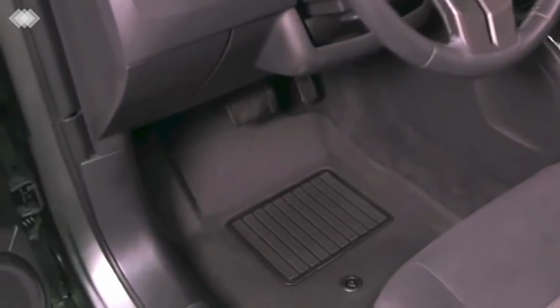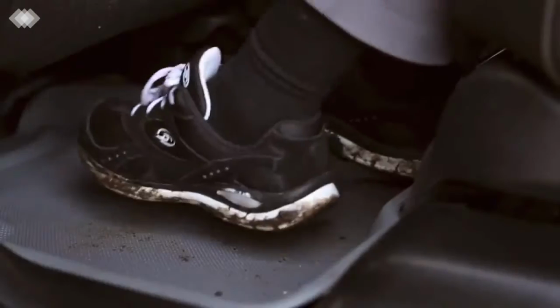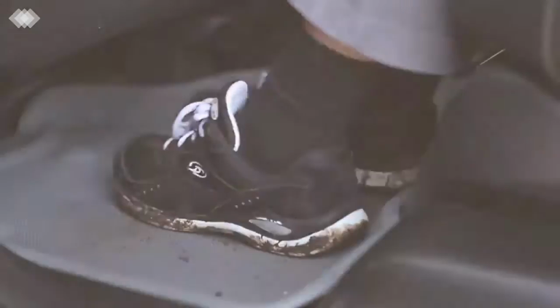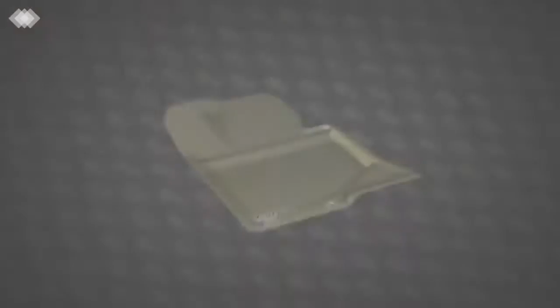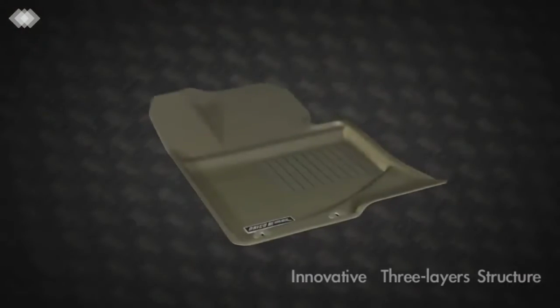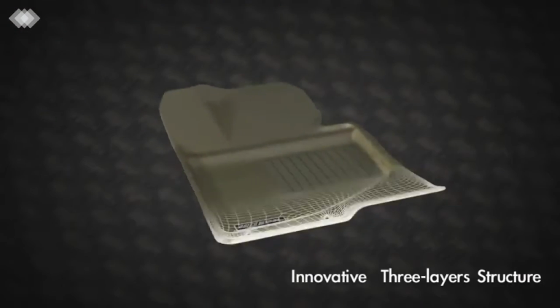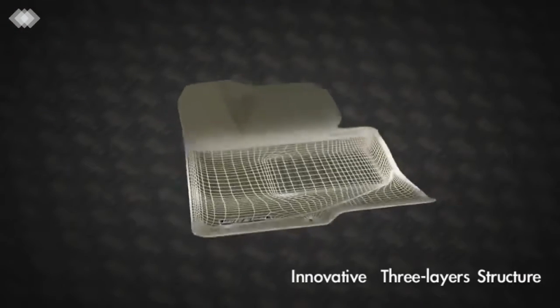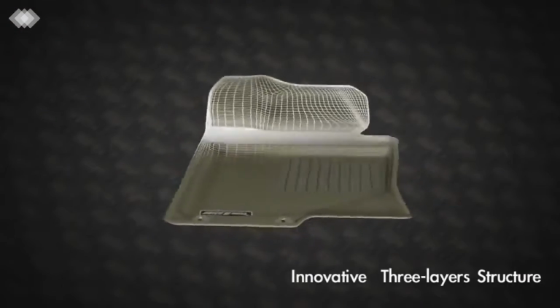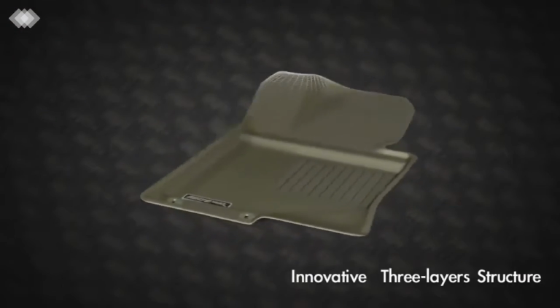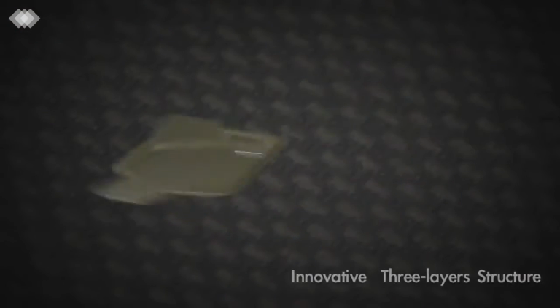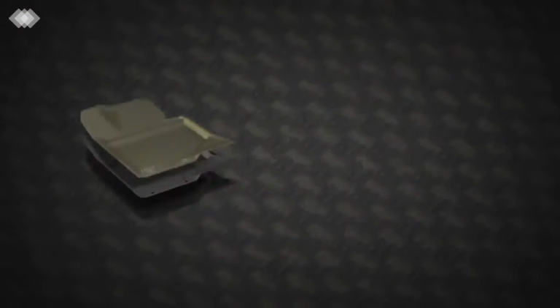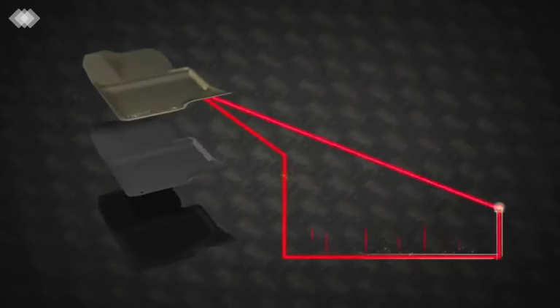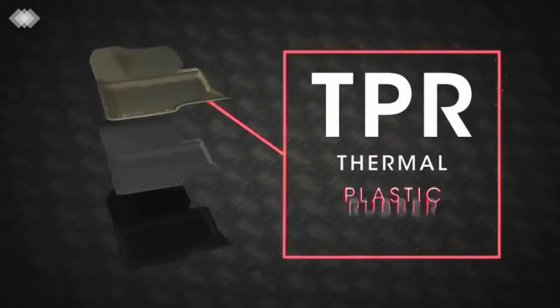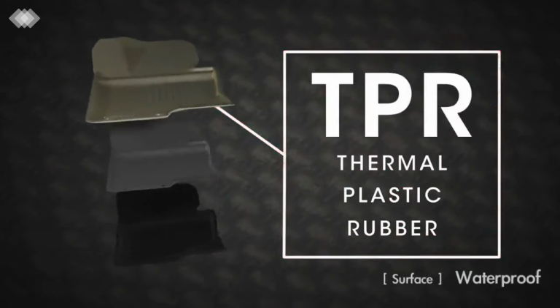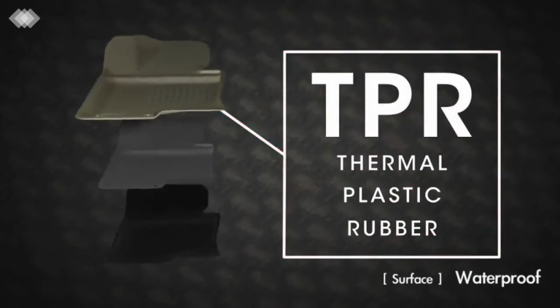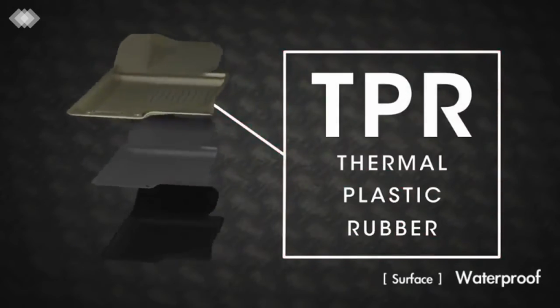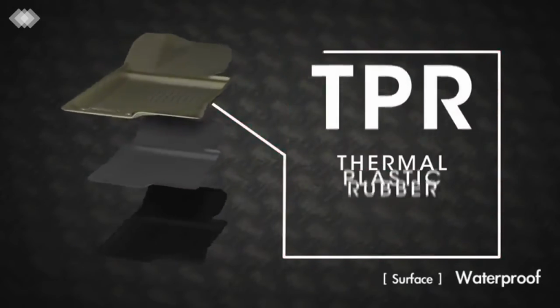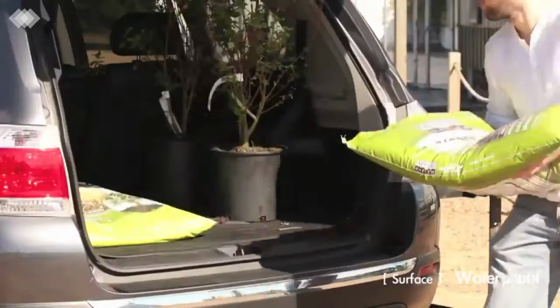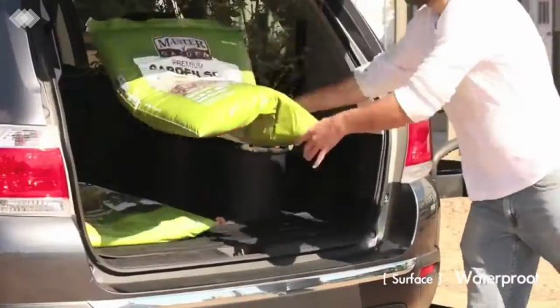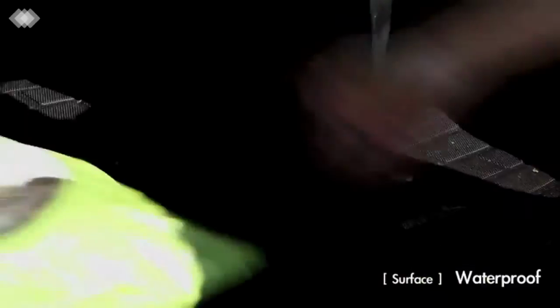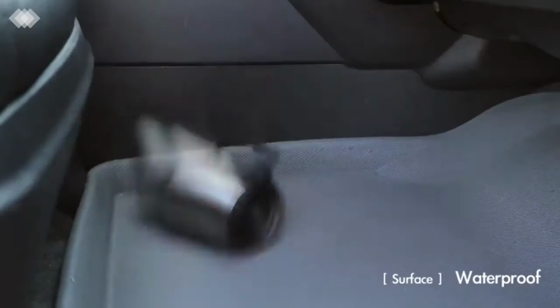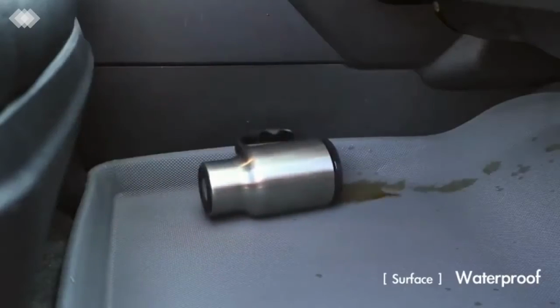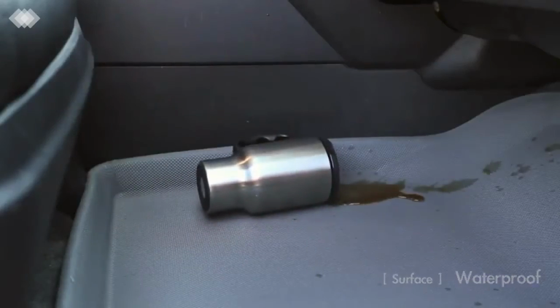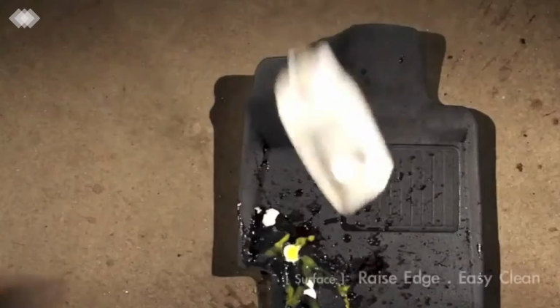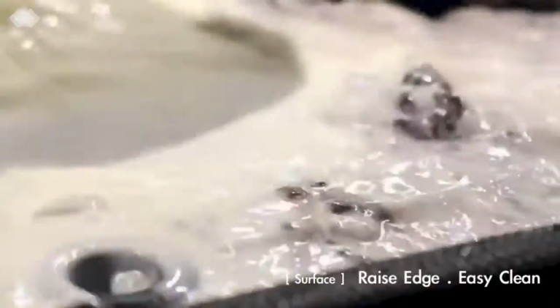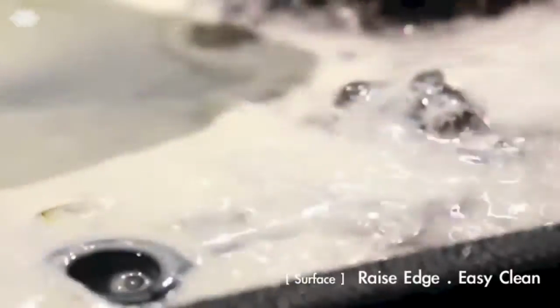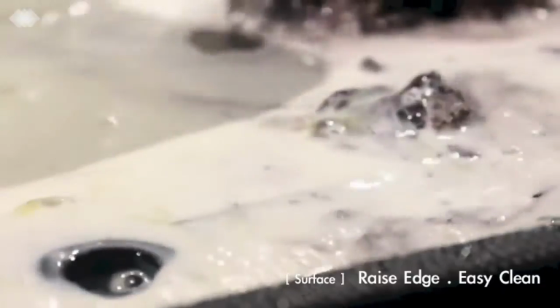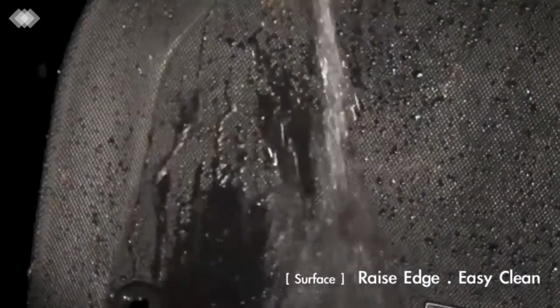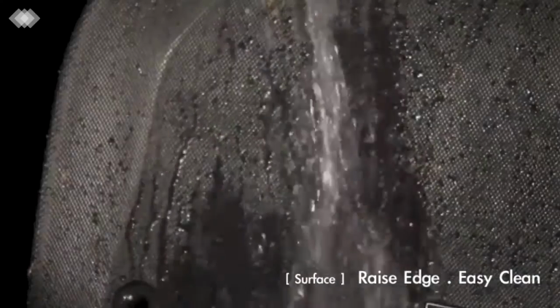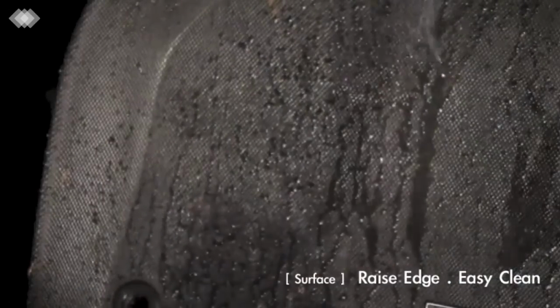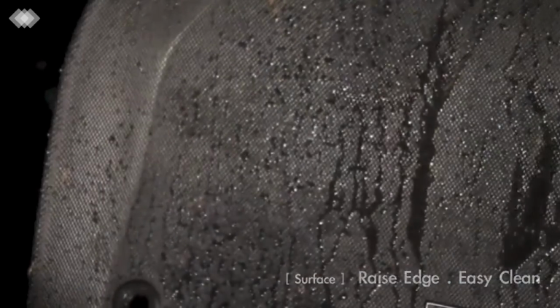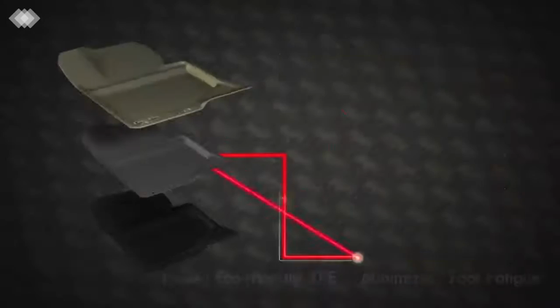What makes Aries 3D liners superior is the three-layer construction. The thermoplastic rubber top layer is strong, waterproof, and designed to catch liquids and debris for a quick, easy cleanup.